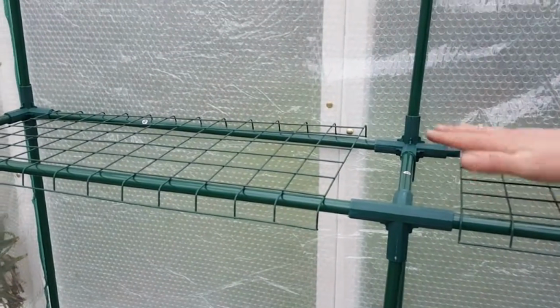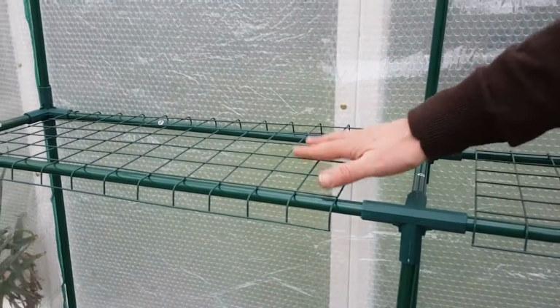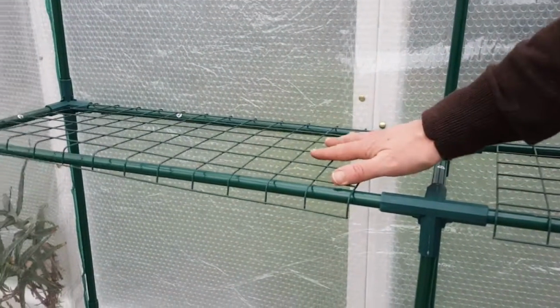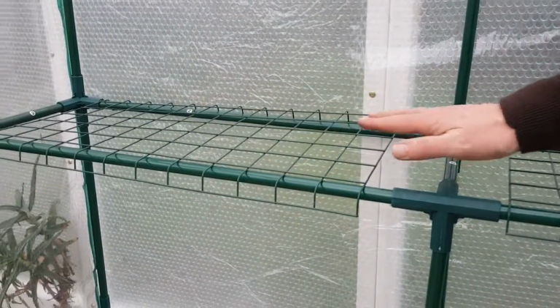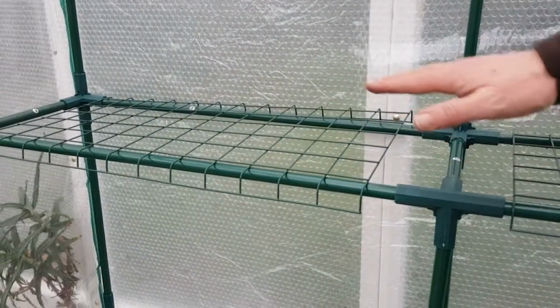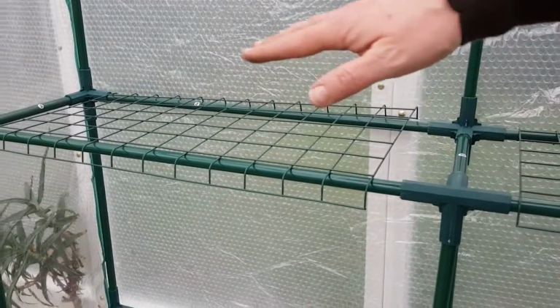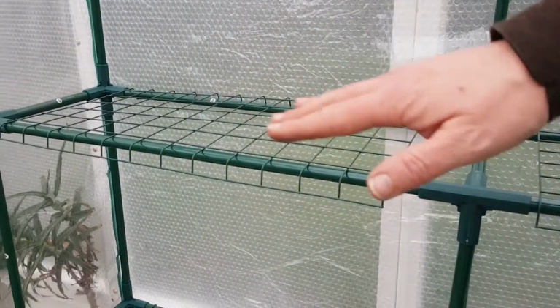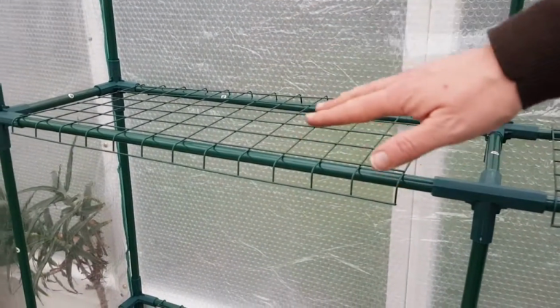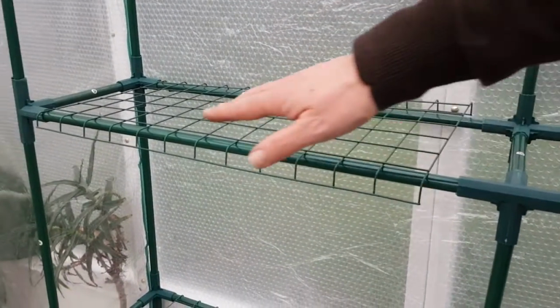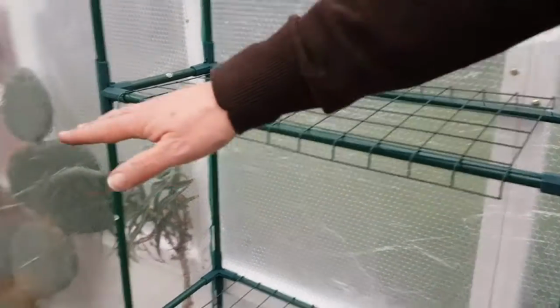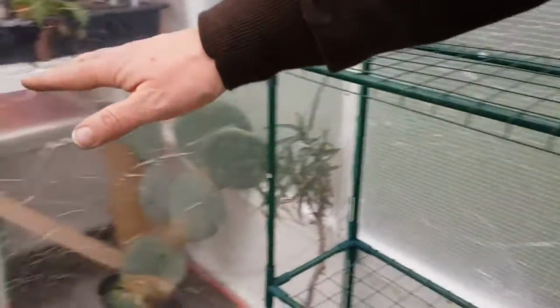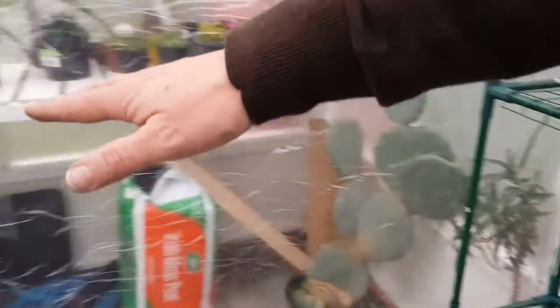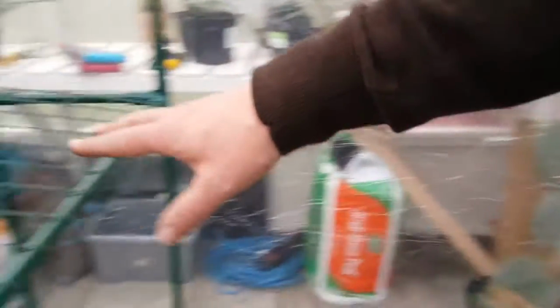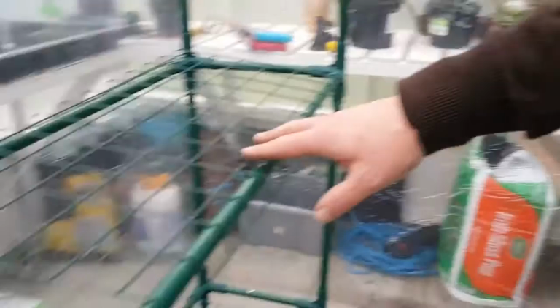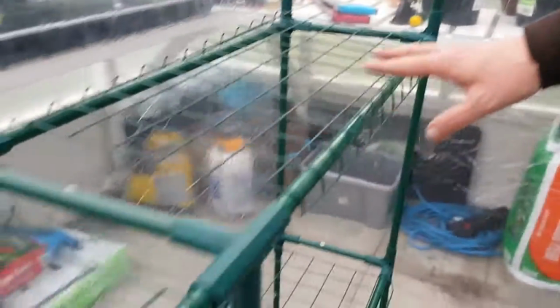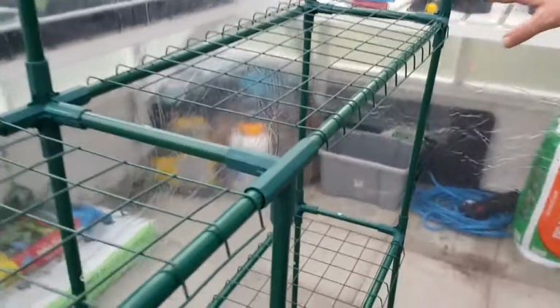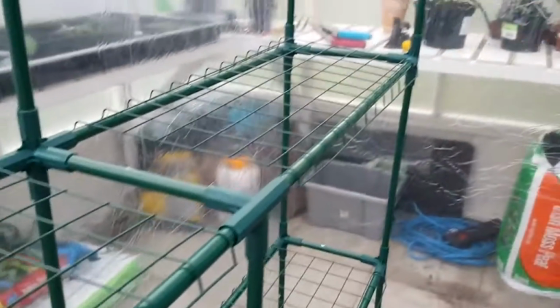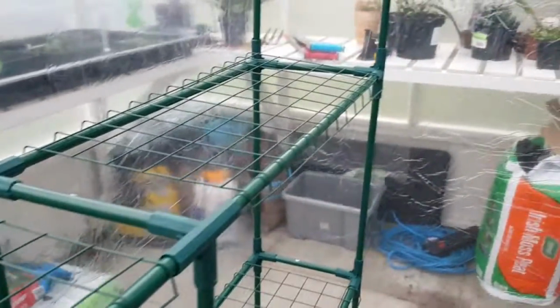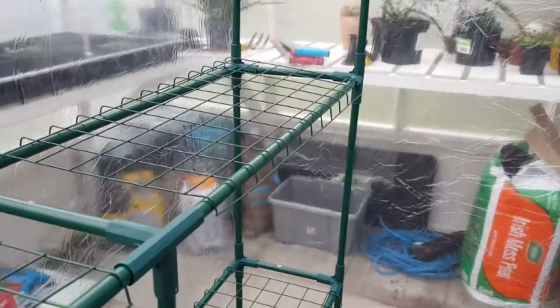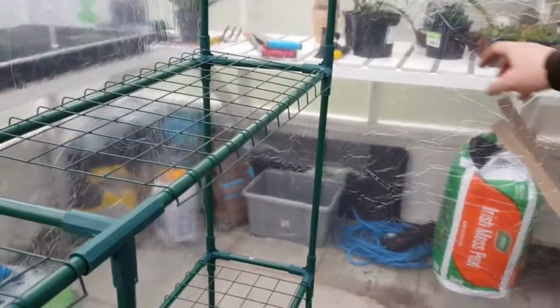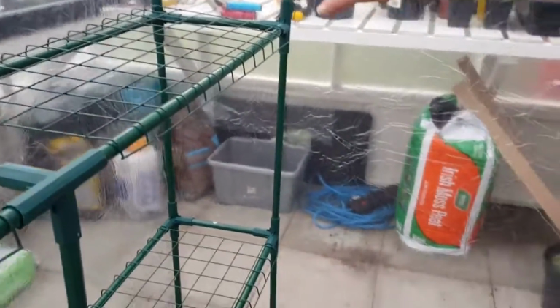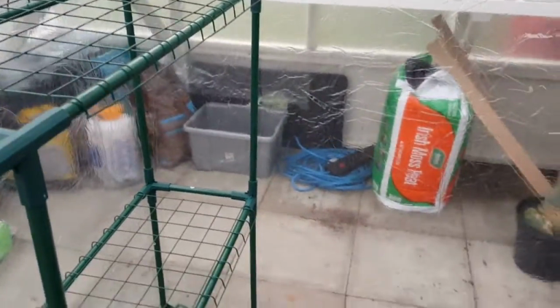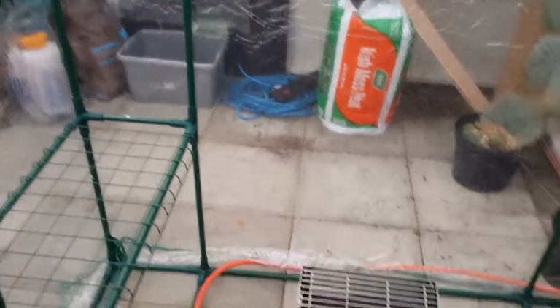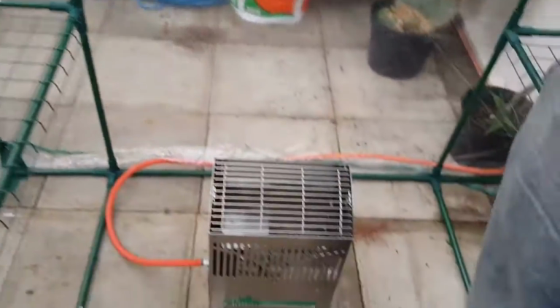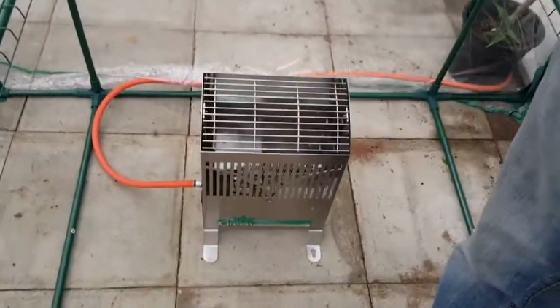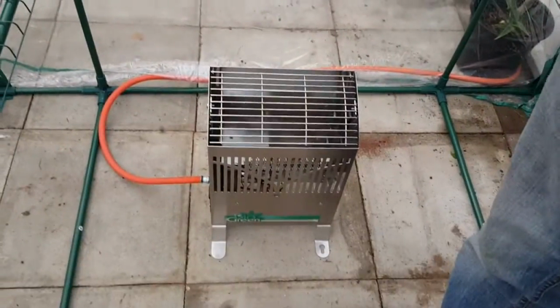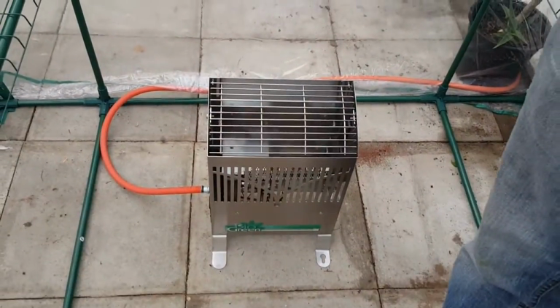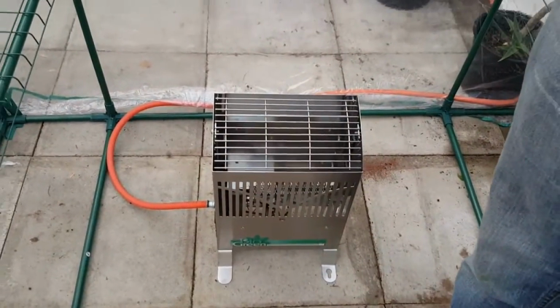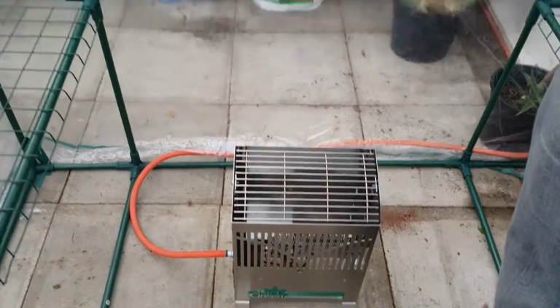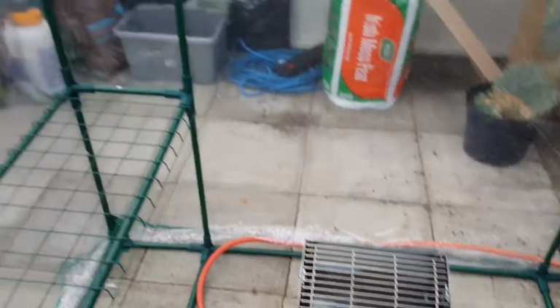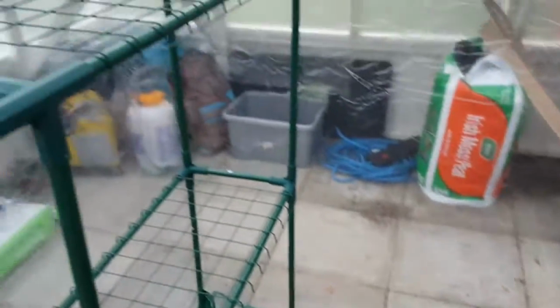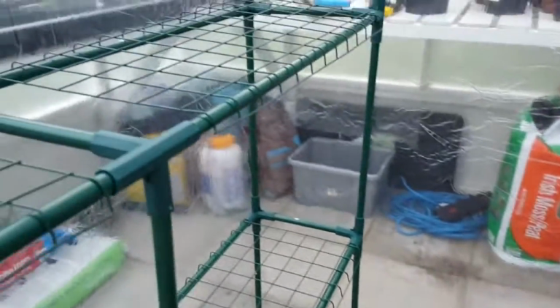We'll utilize these shelves and all the way around here we'll put an electric propagator. We'll keep this at about 10 degrees Celsius throughout the winter — this is where we're going to propagate some plants.